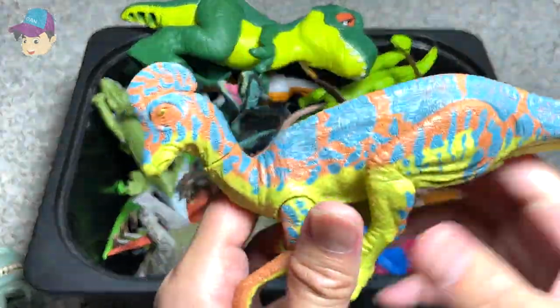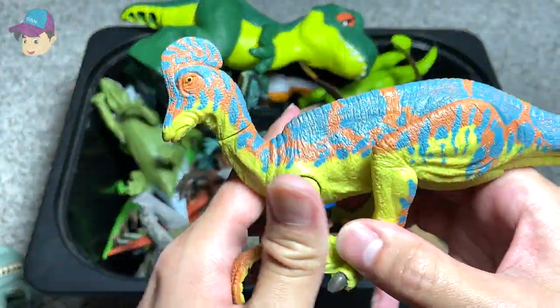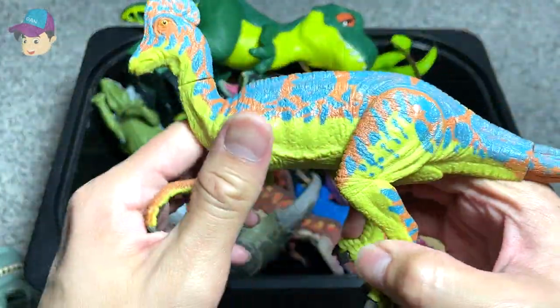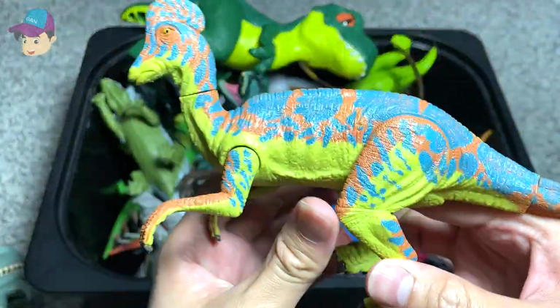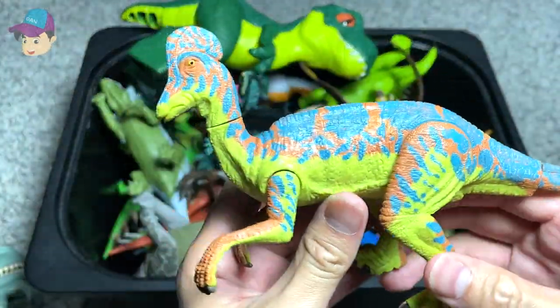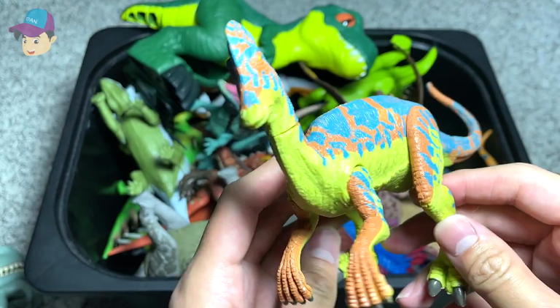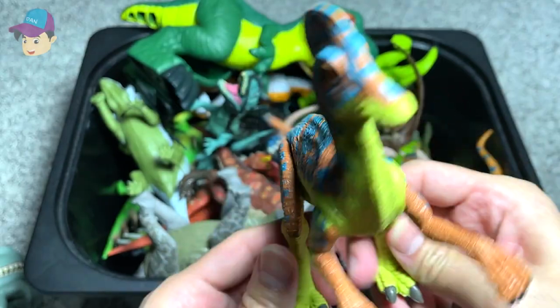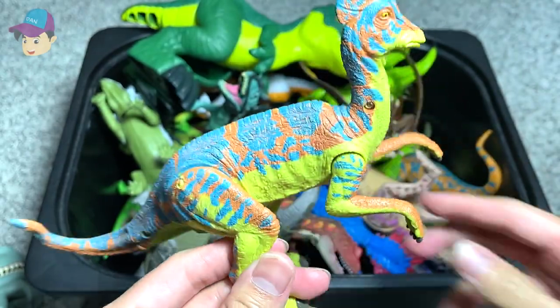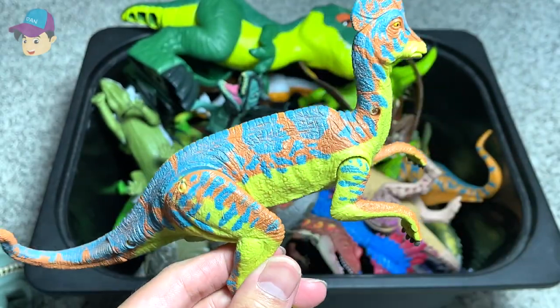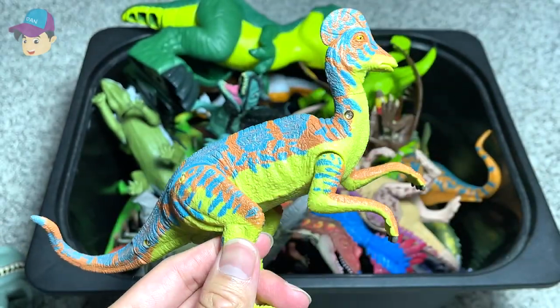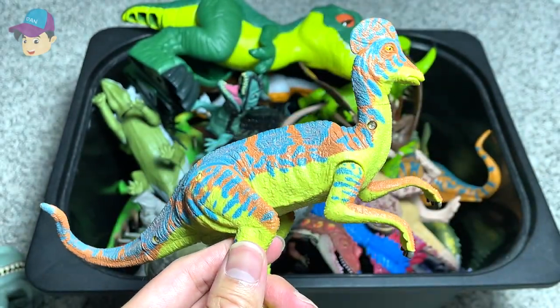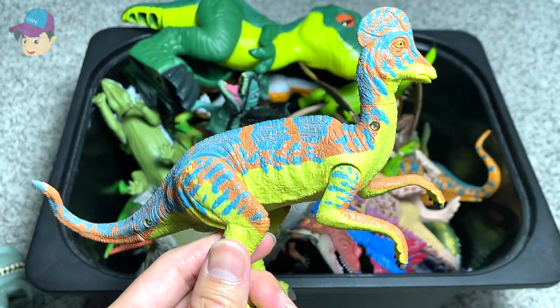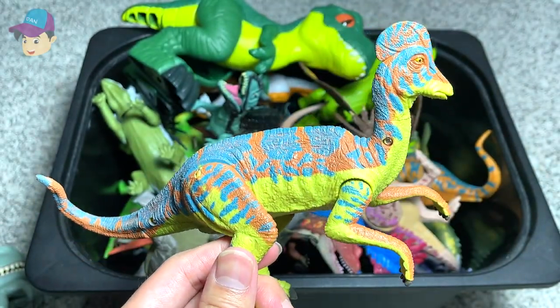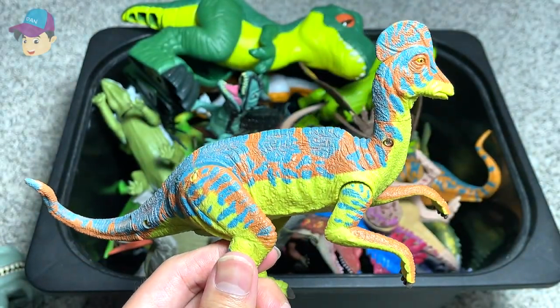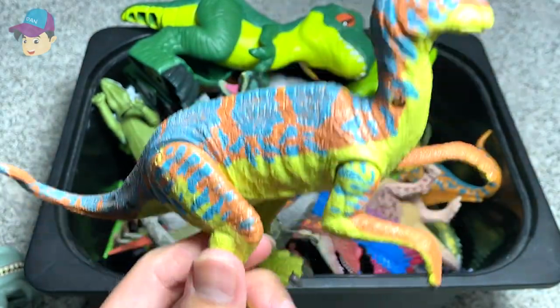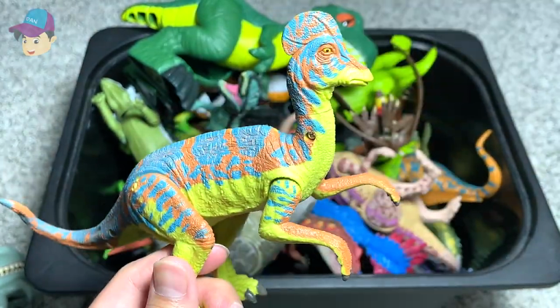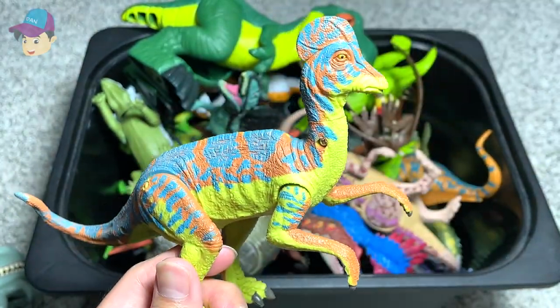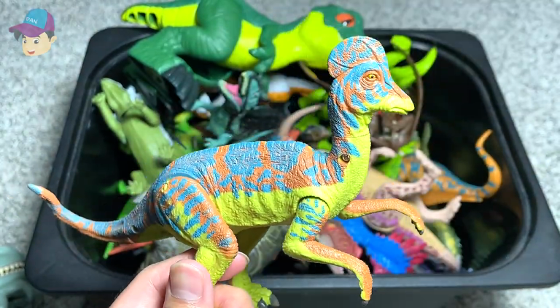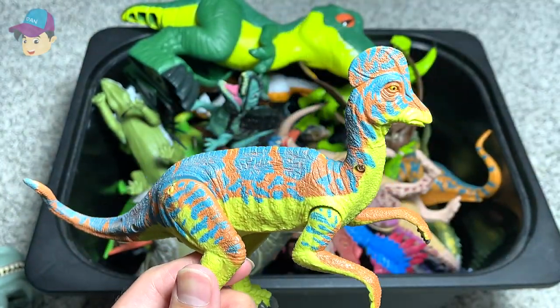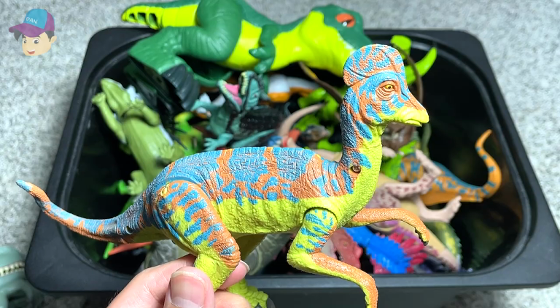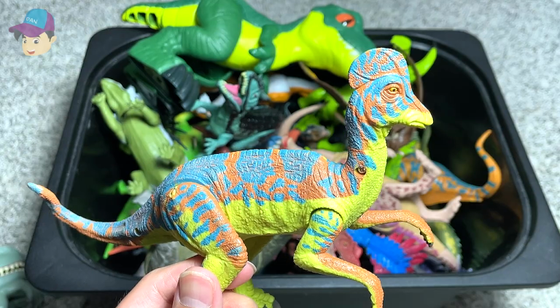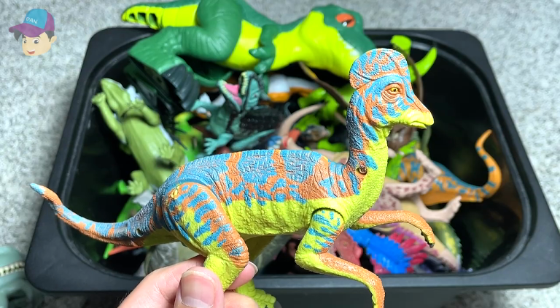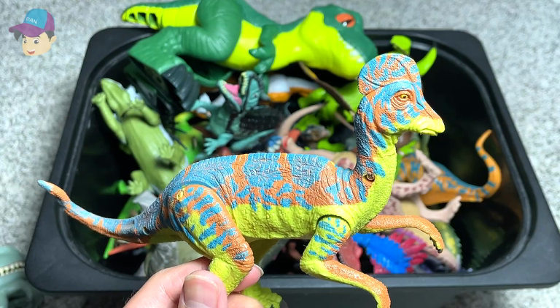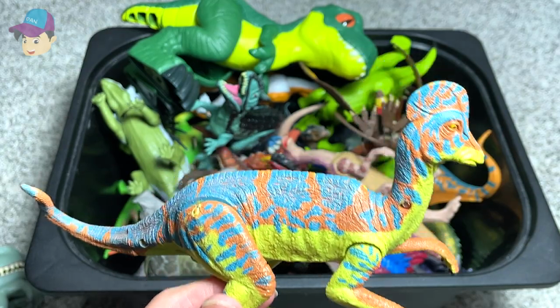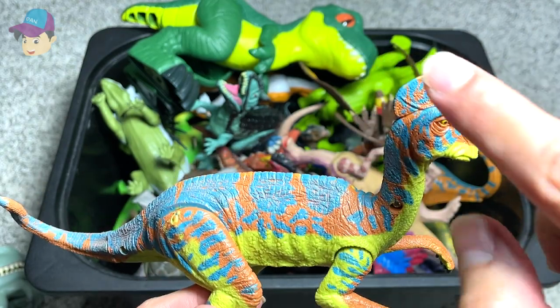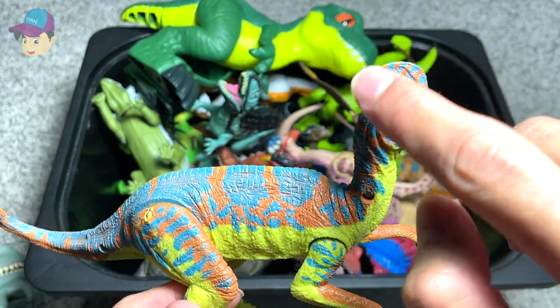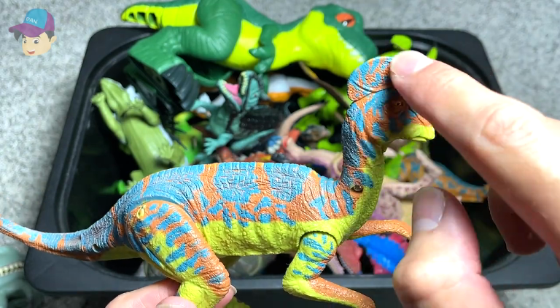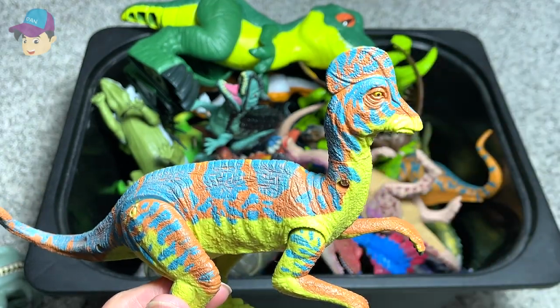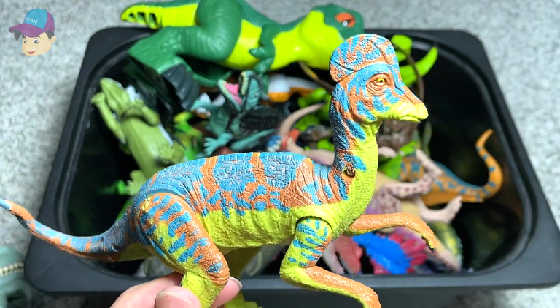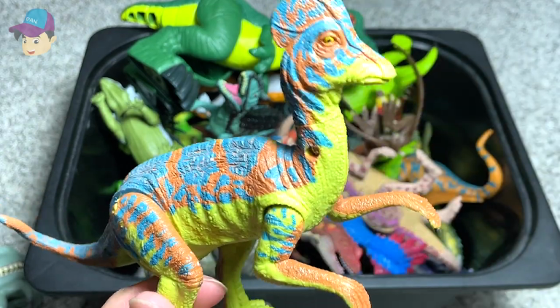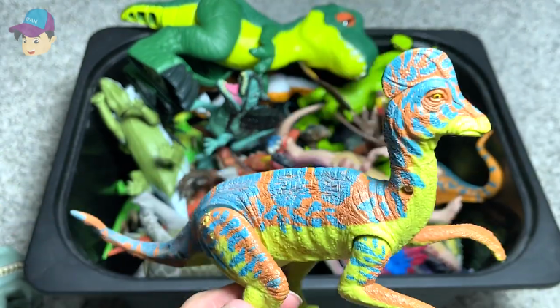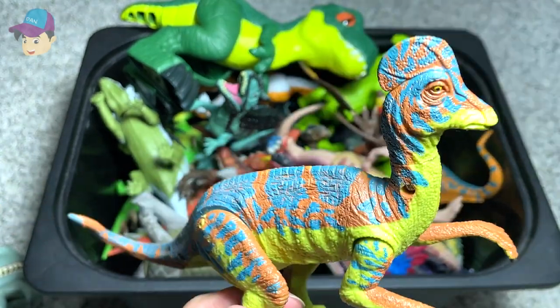This is known as a Corythosaurus, and the name actually means Helmet Lizard, because this crest right here looks like a helmet.